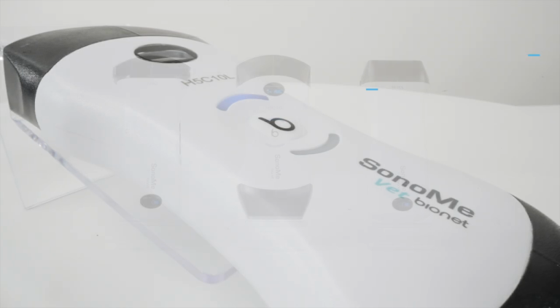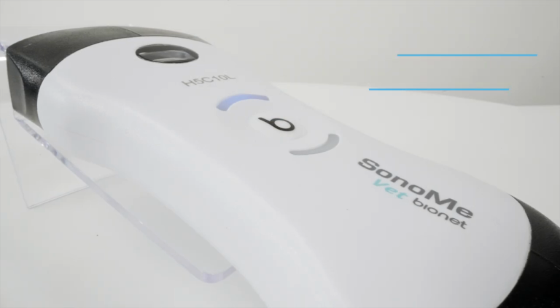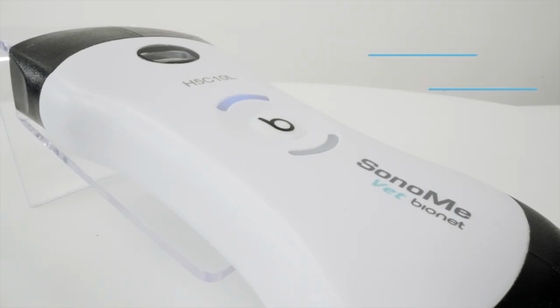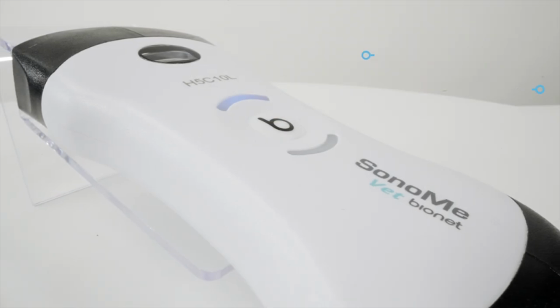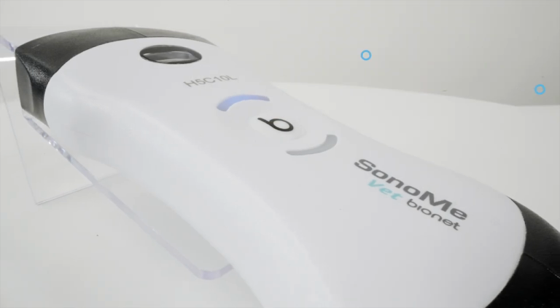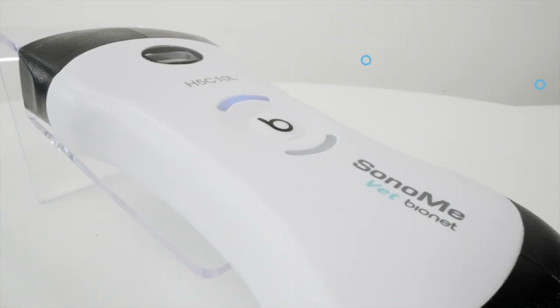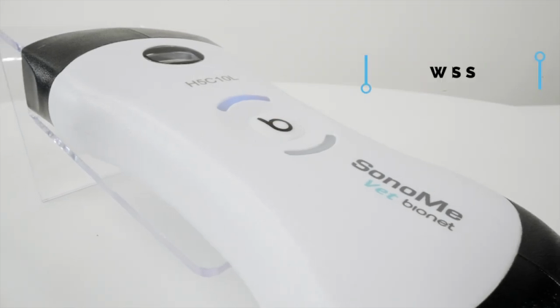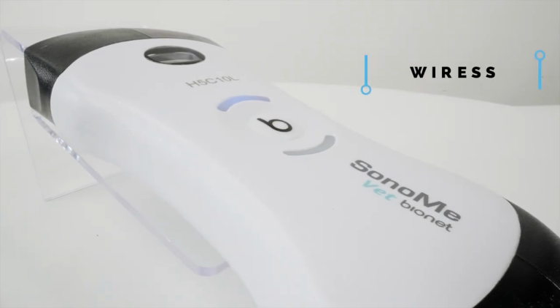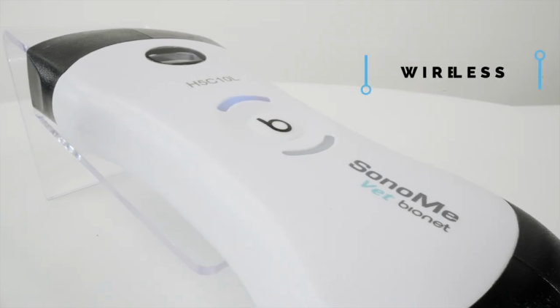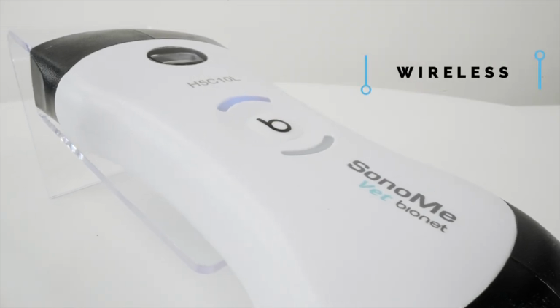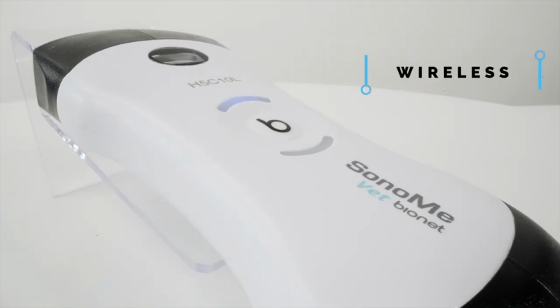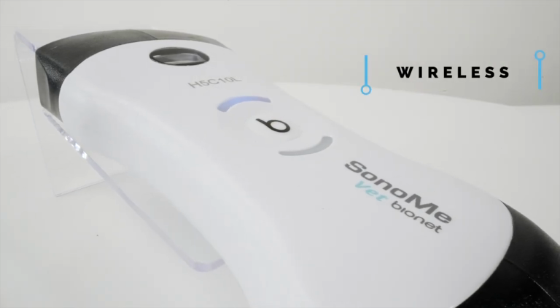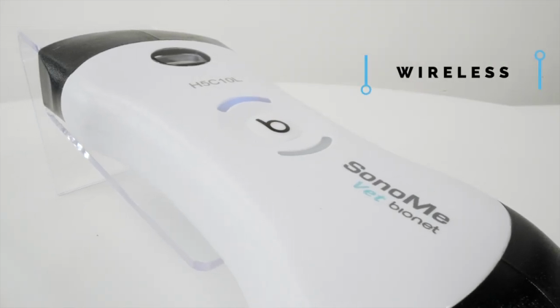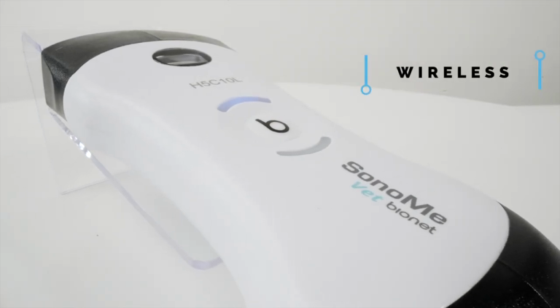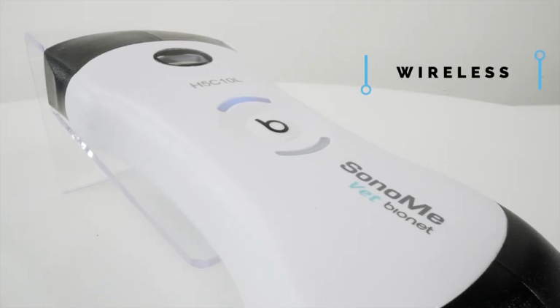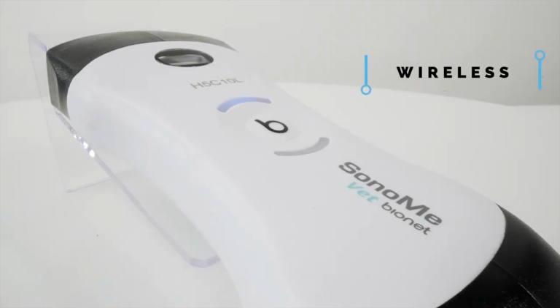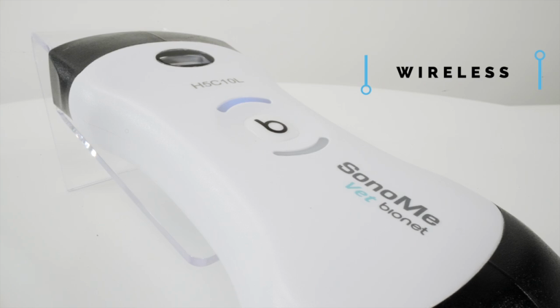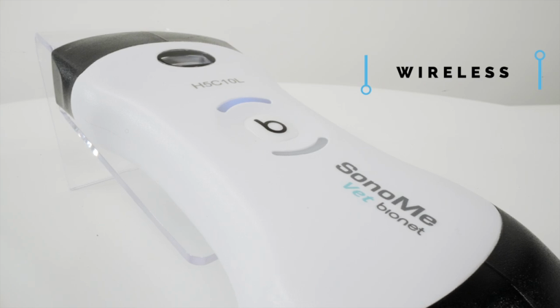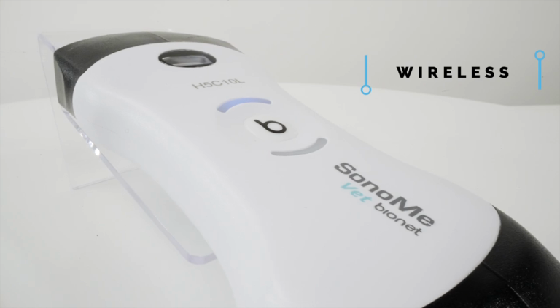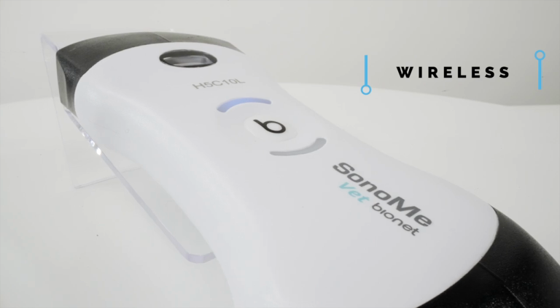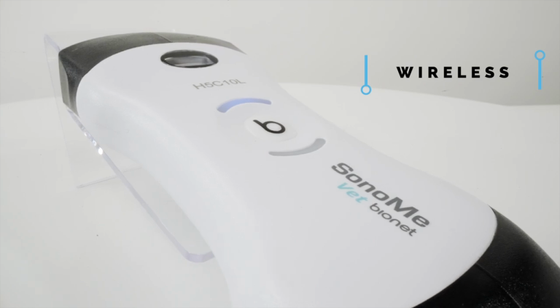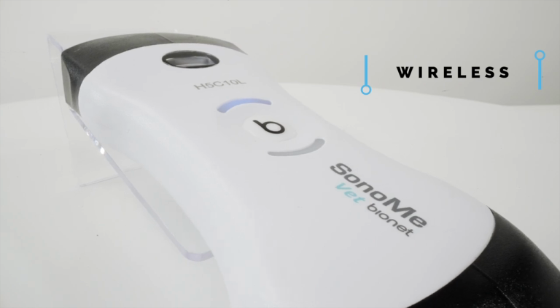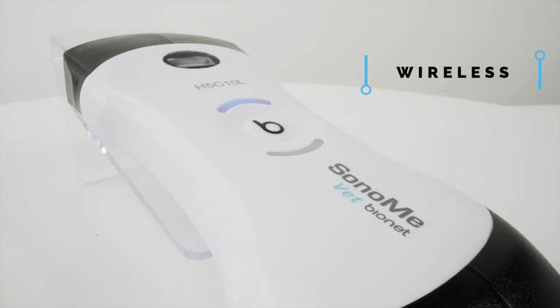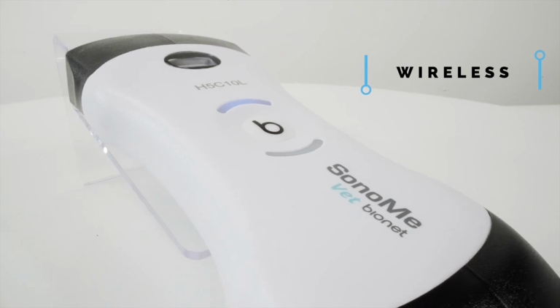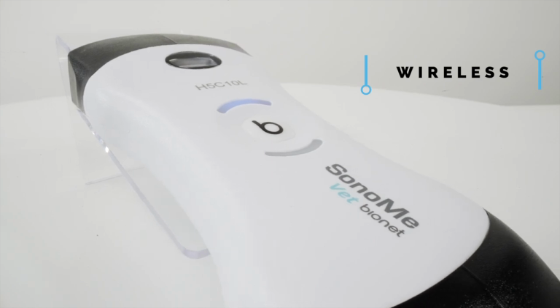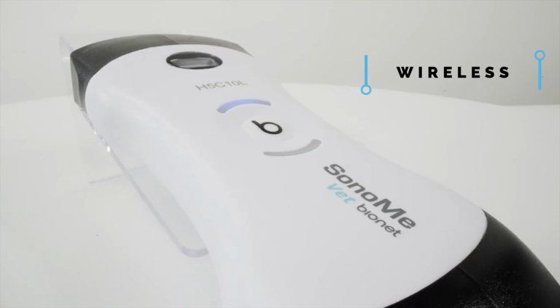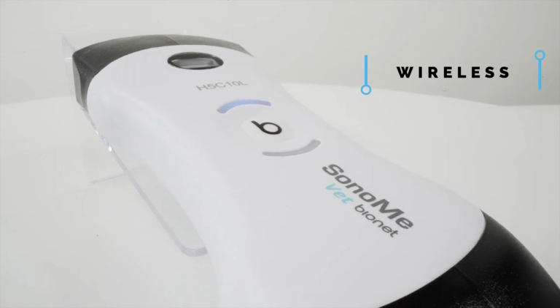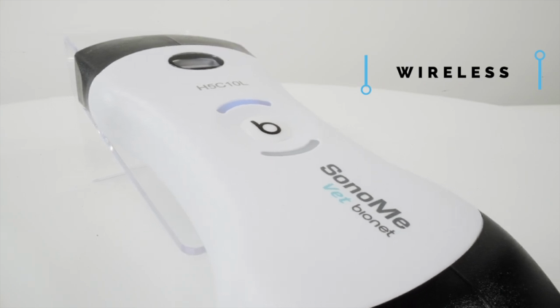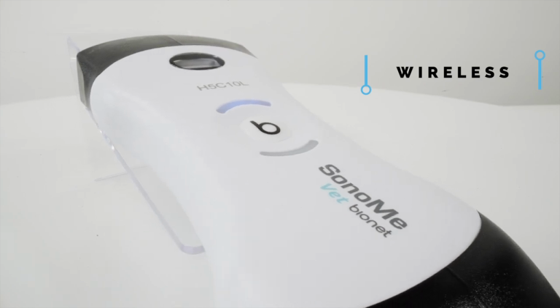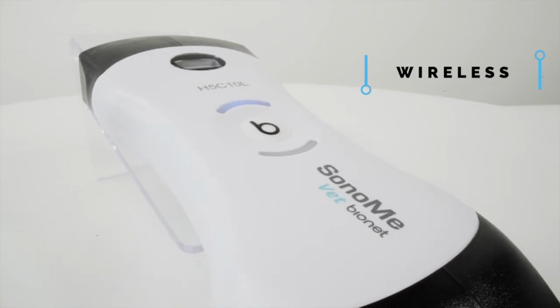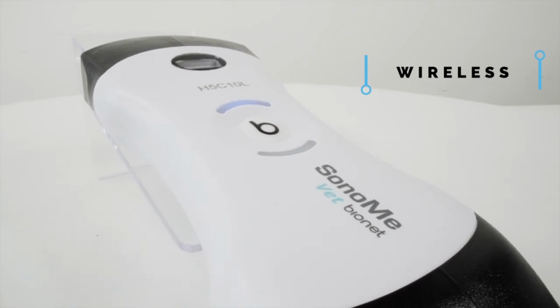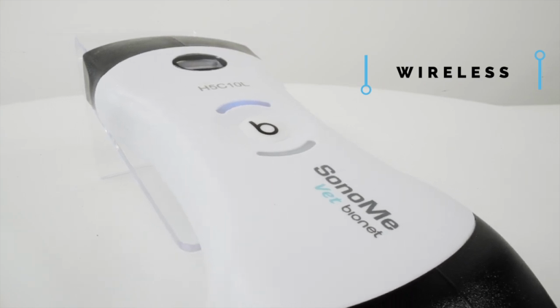Featuring a wireless internet module, Sonomi takes time-consuming and complex workflow ultrasound procedures and transforms the process into stethoscope-like ease.